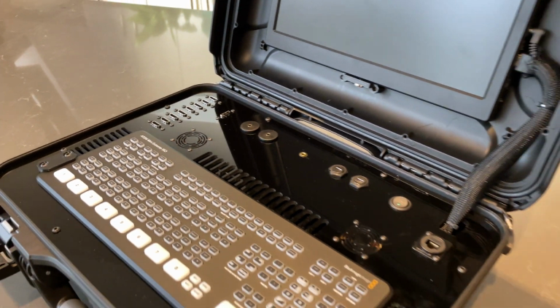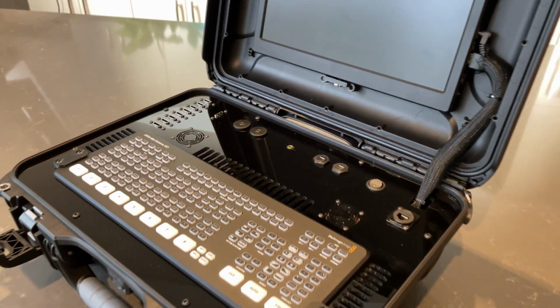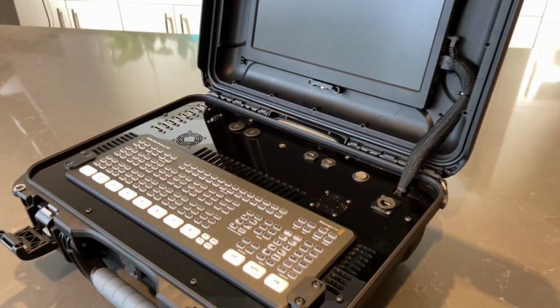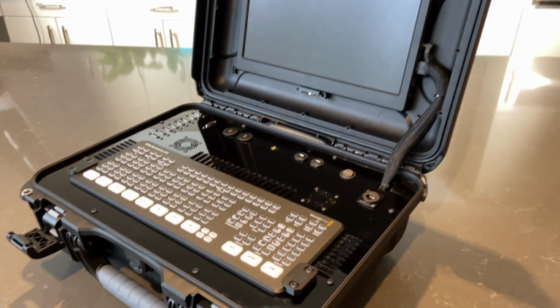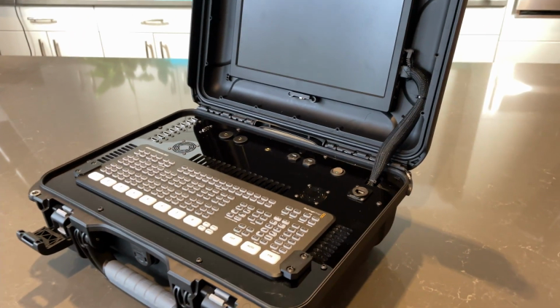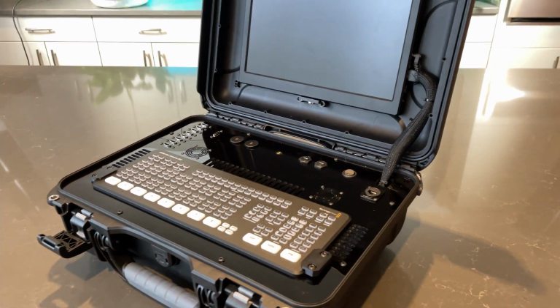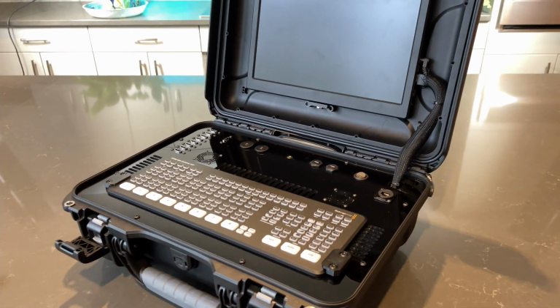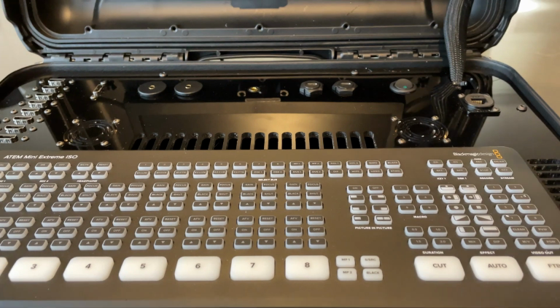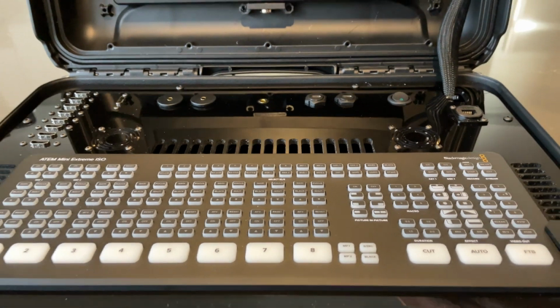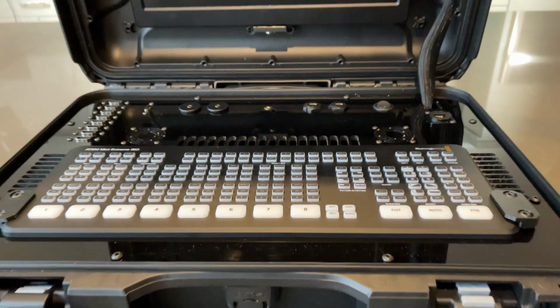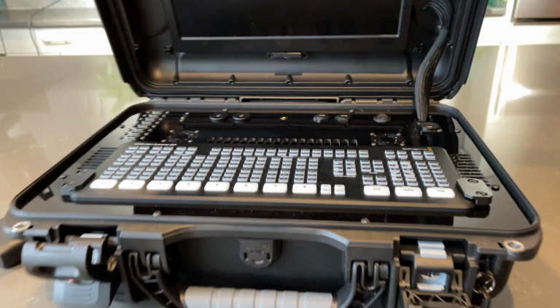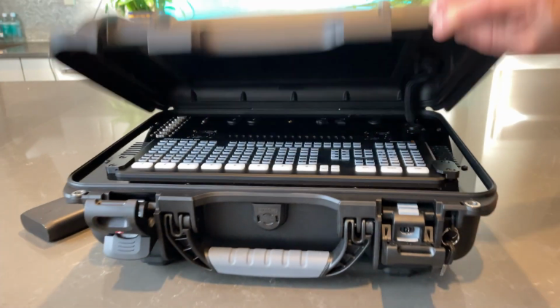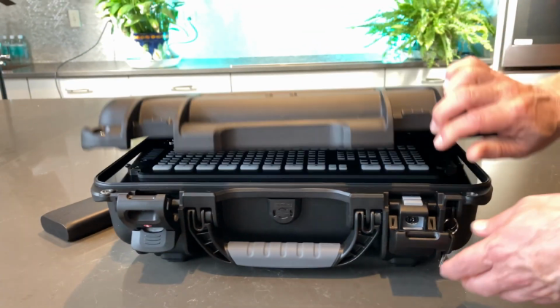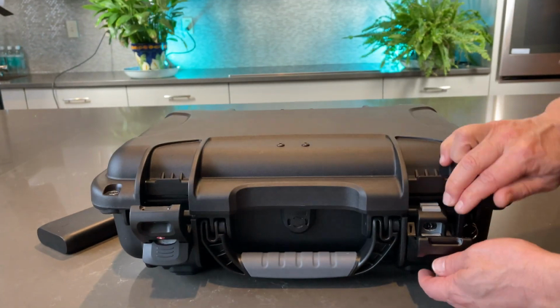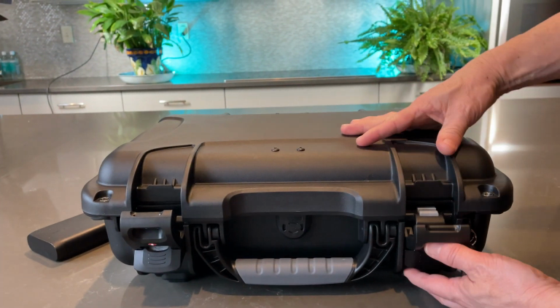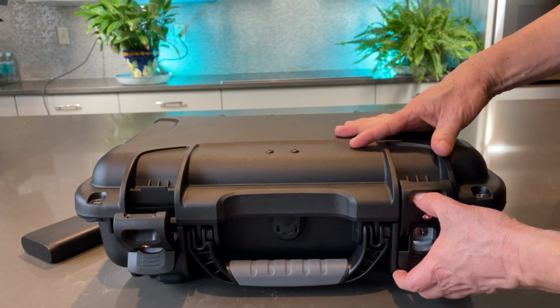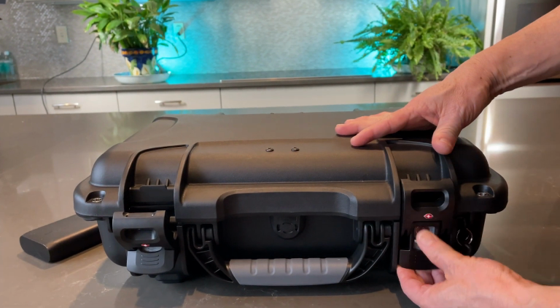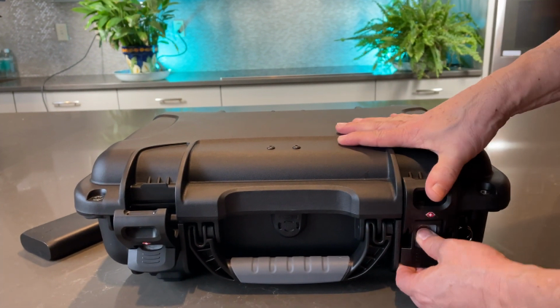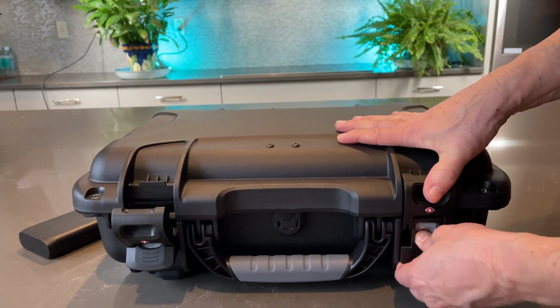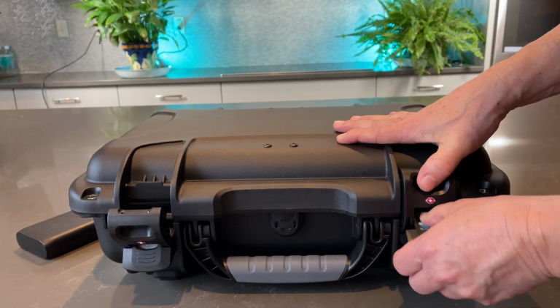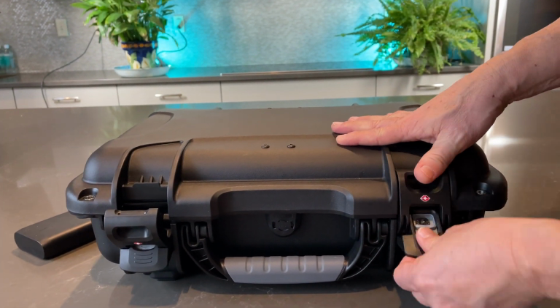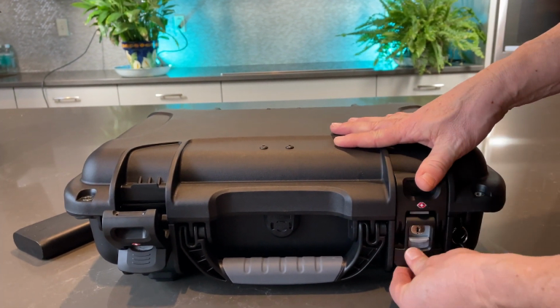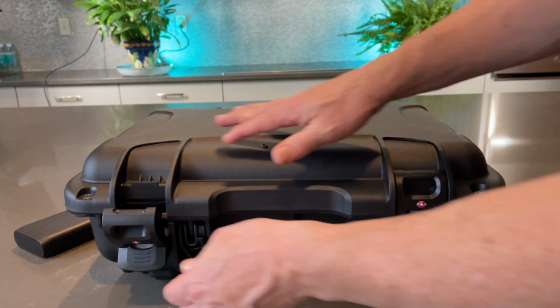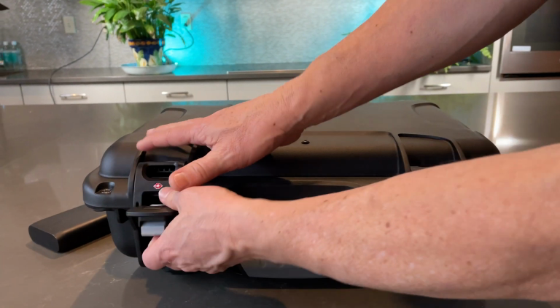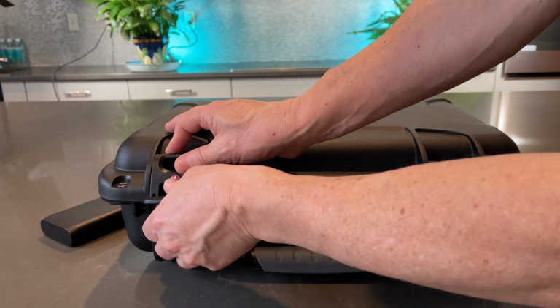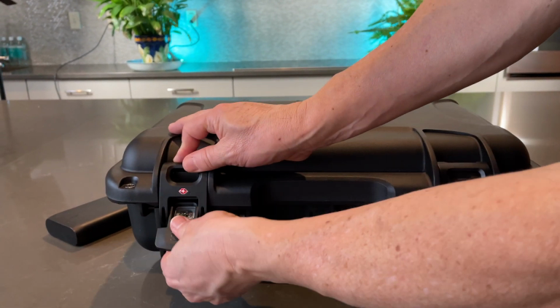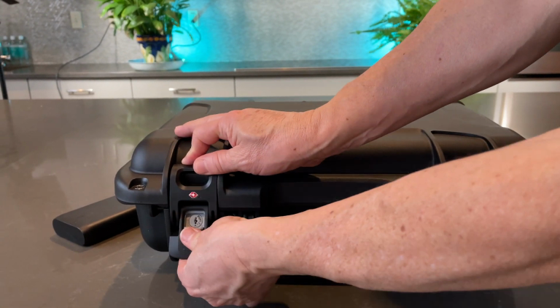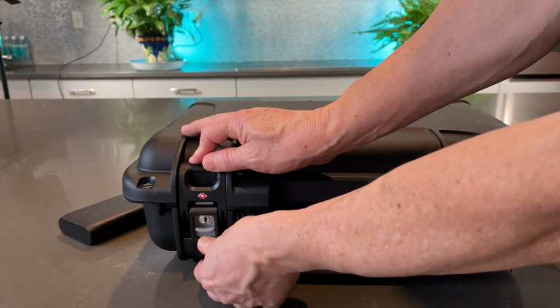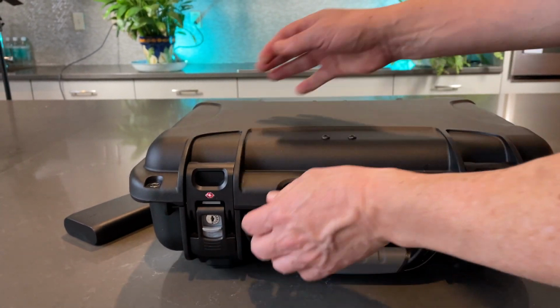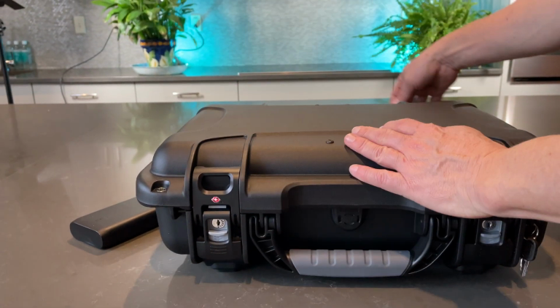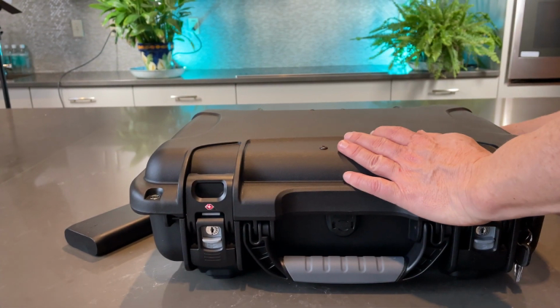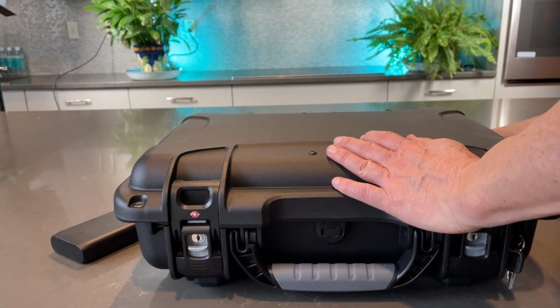We continue to develop more innovations such as the use of power banks, adapters, and supports that allow a better use of the case. Thanks for following us.